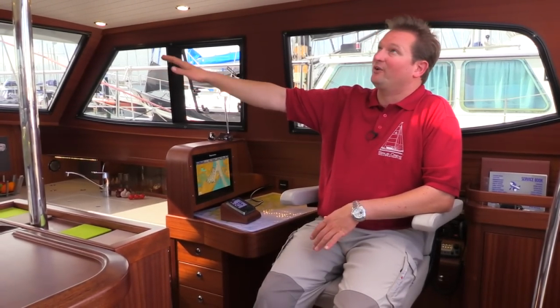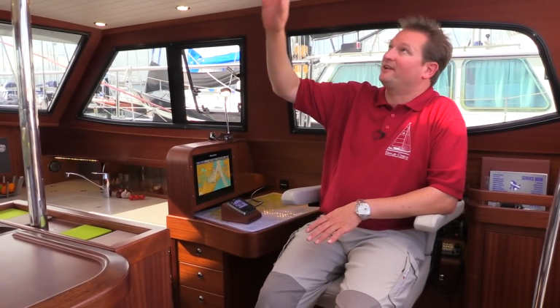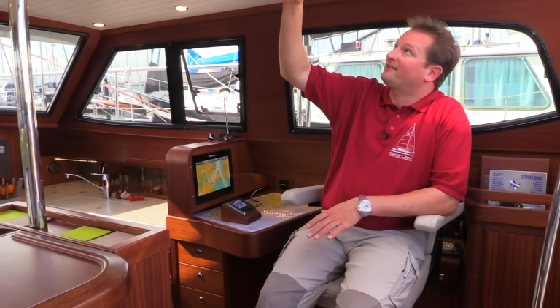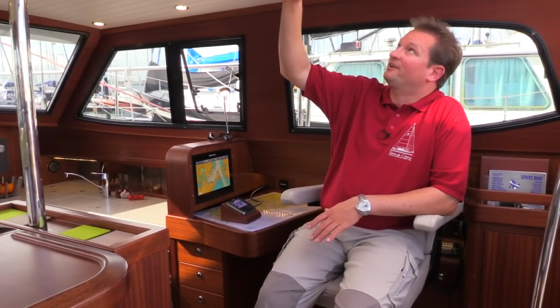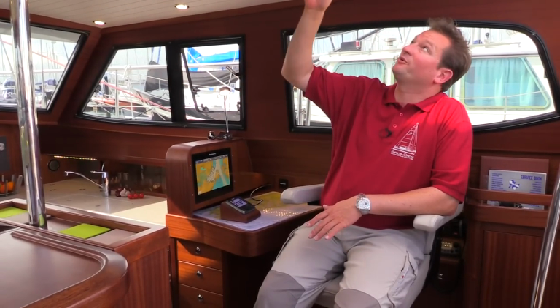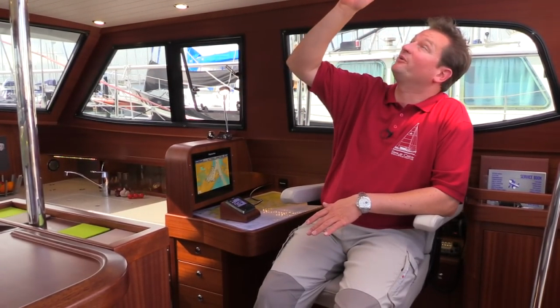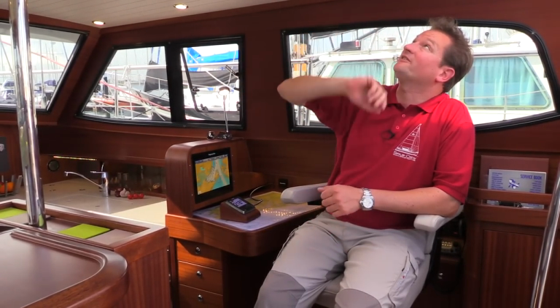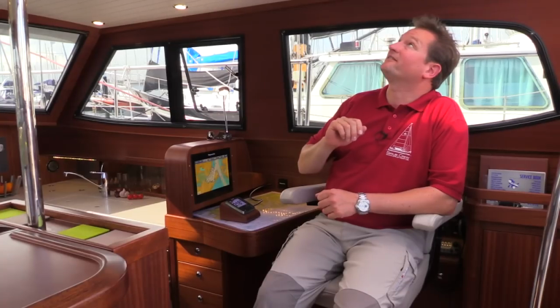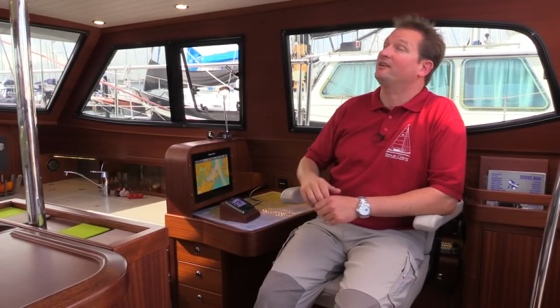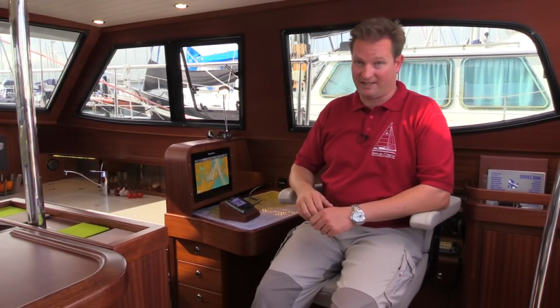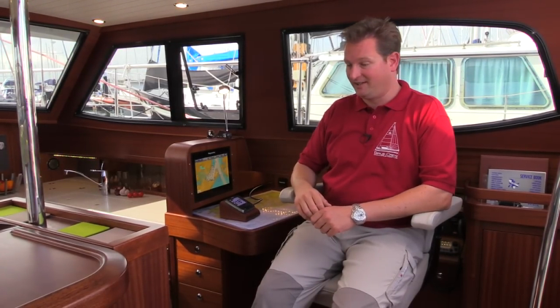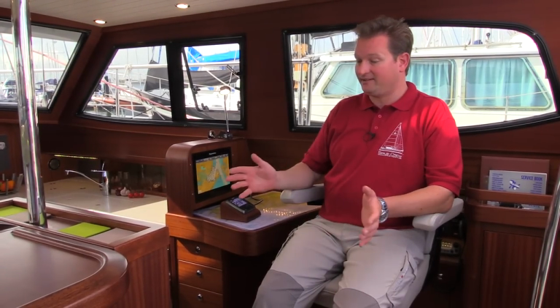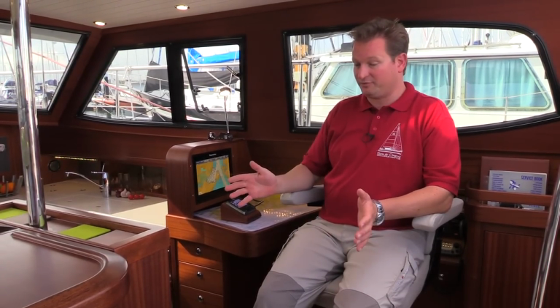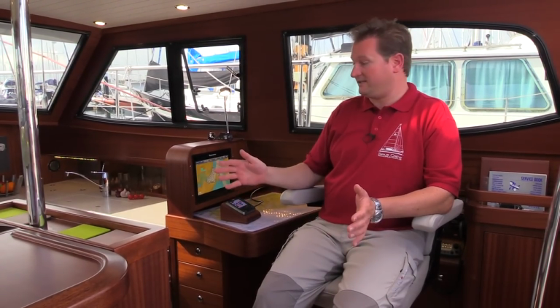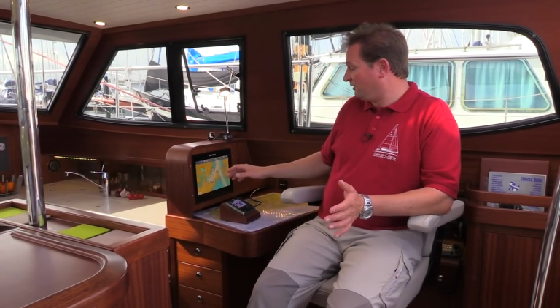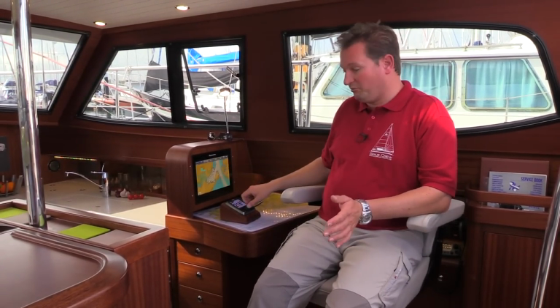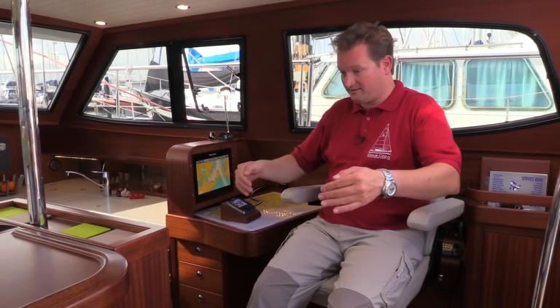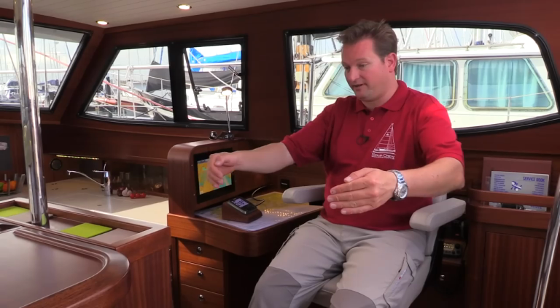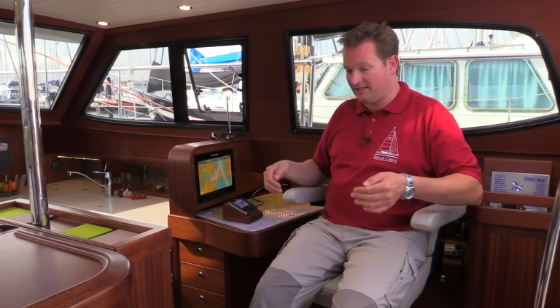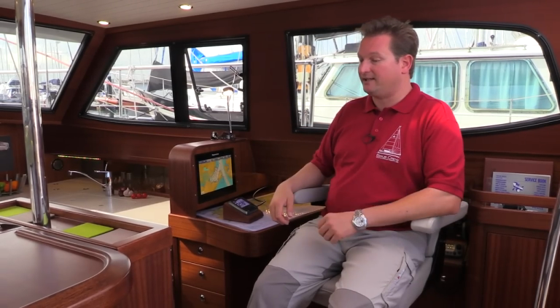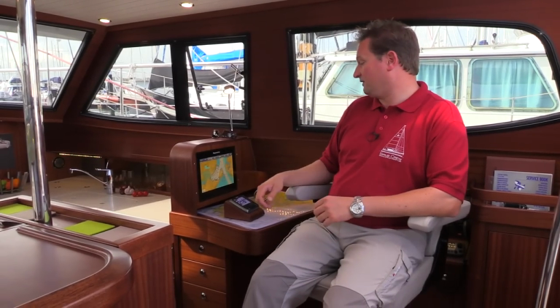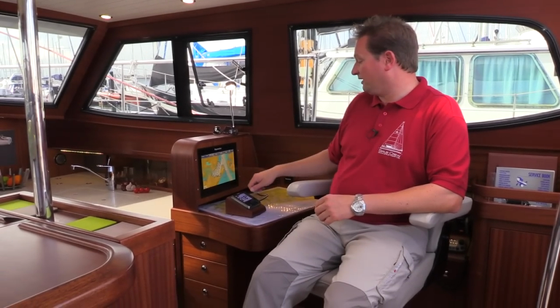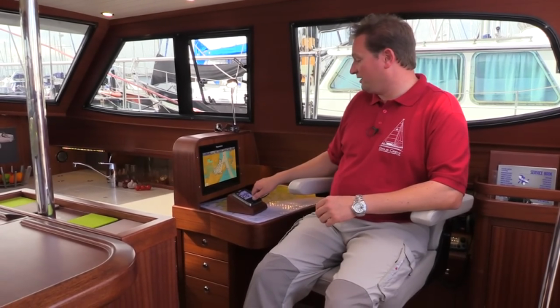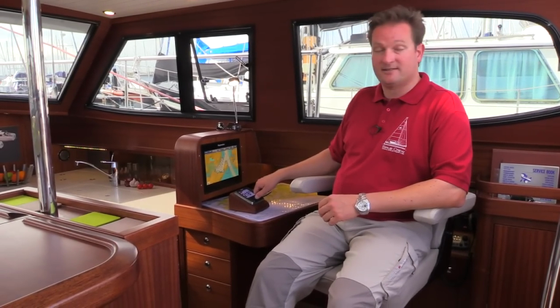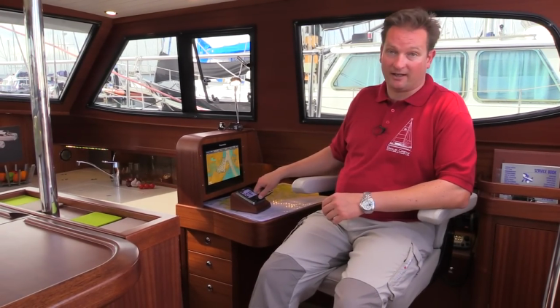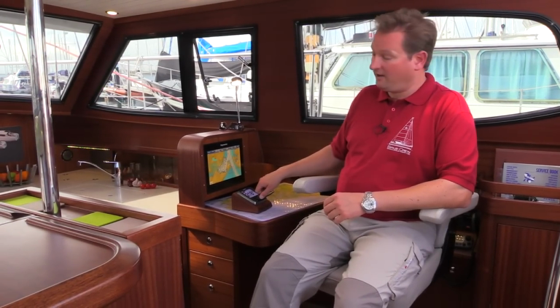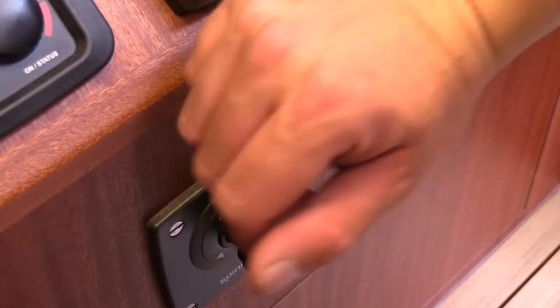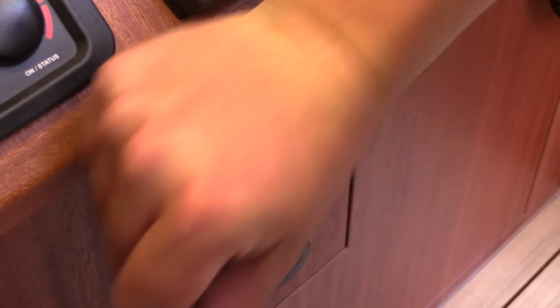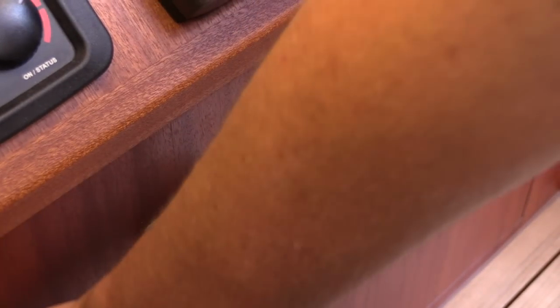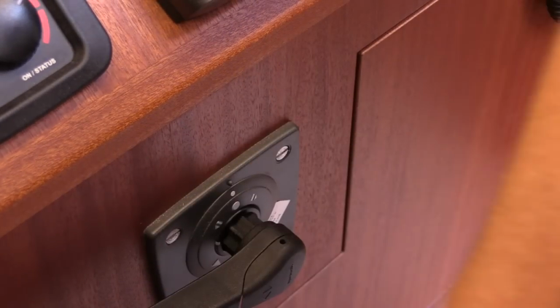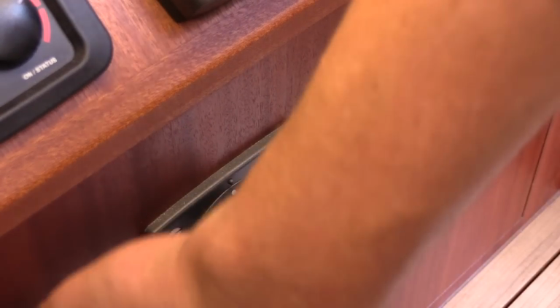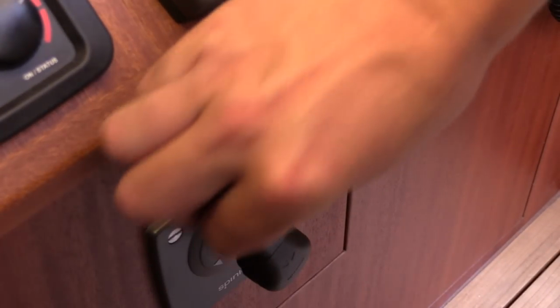You have a sliding hatch out of glass on top of you where you can see the mainsail and even the windex. And you have the possibility to brace yourself here very nicely on the saloon area, have your inside steering here, and have your throttle control just on the side here.